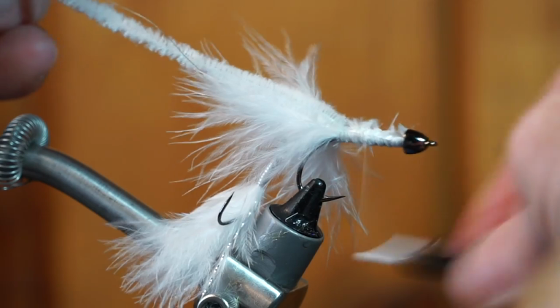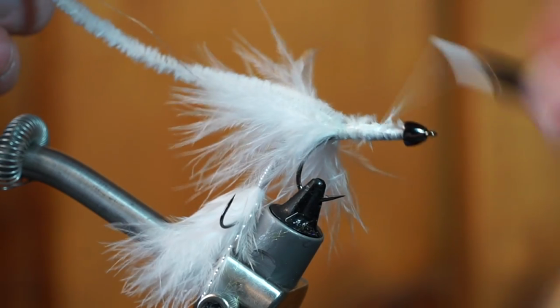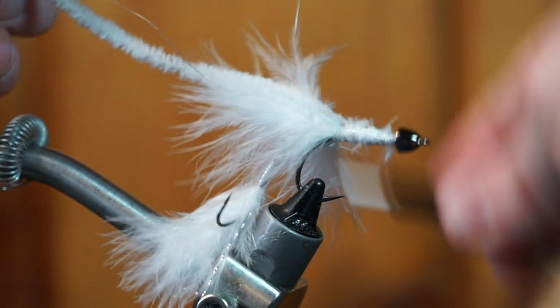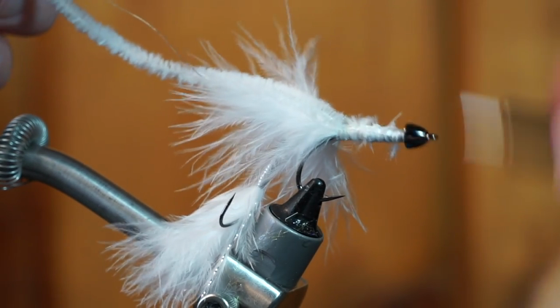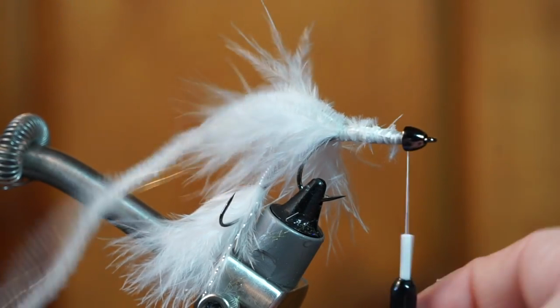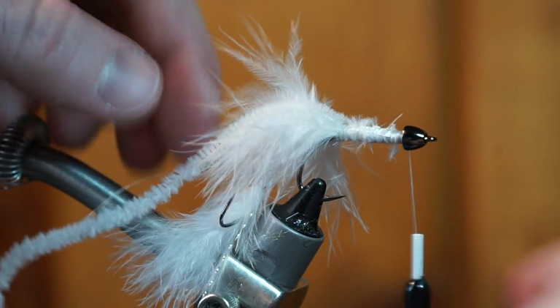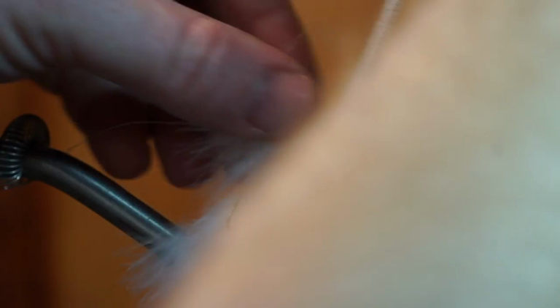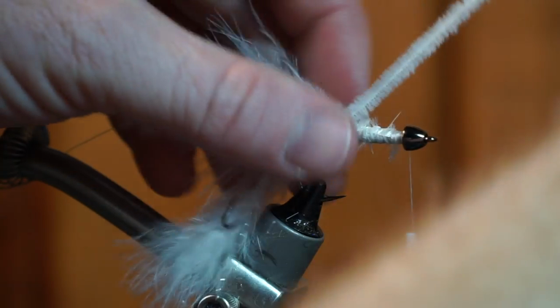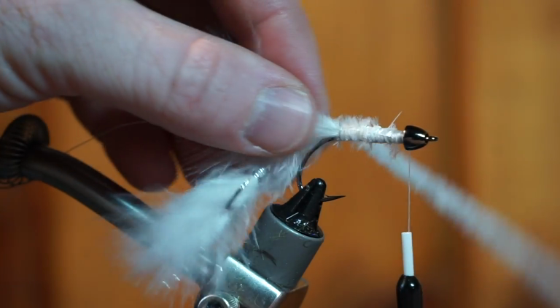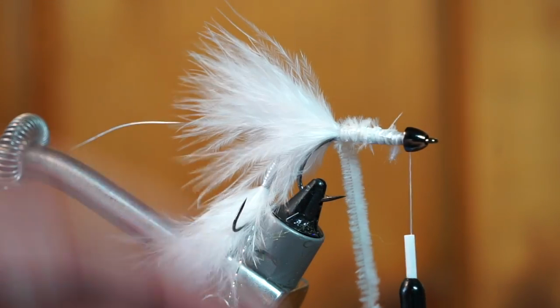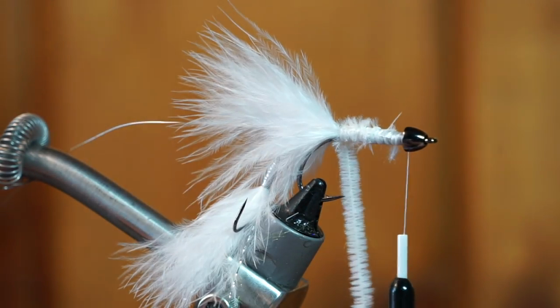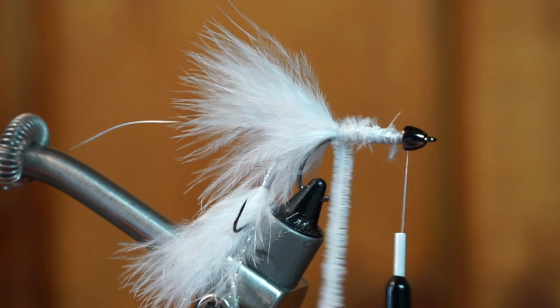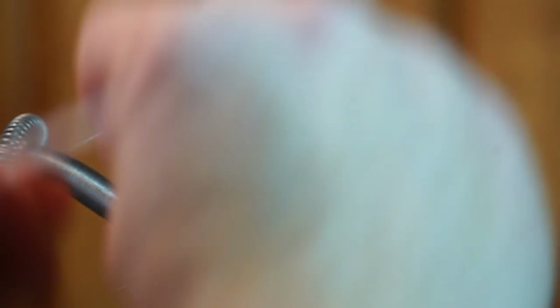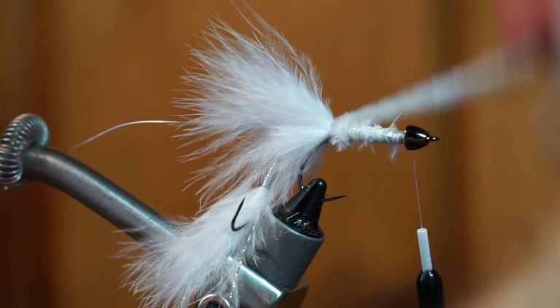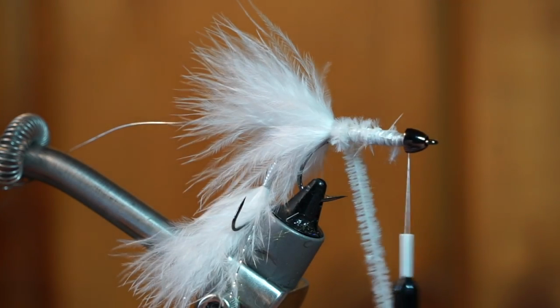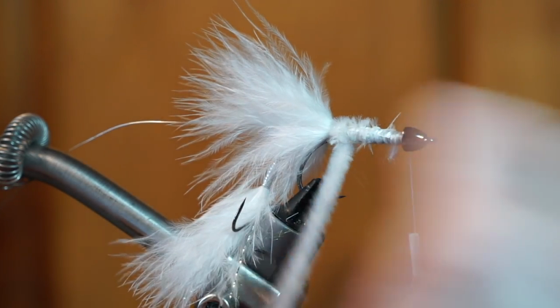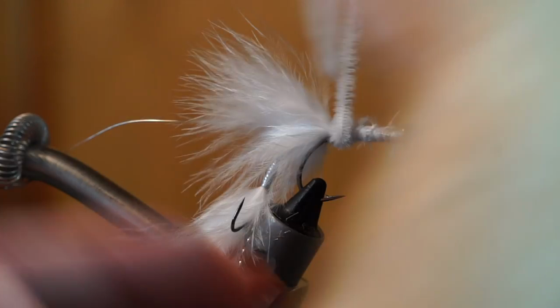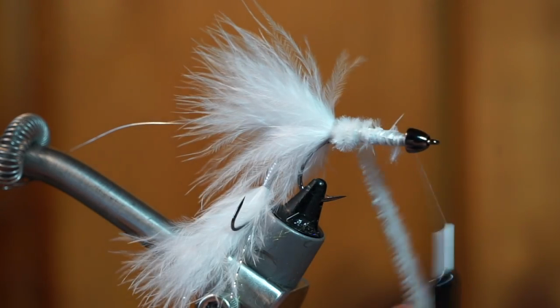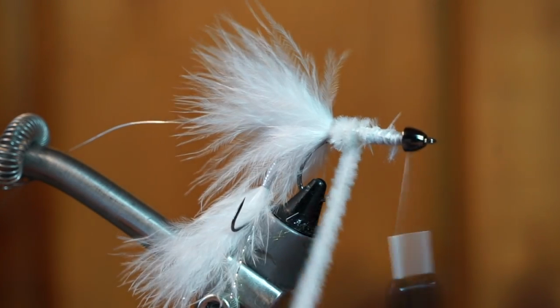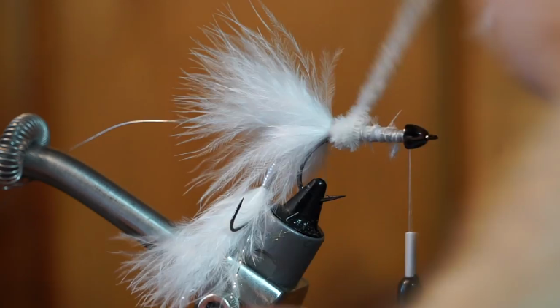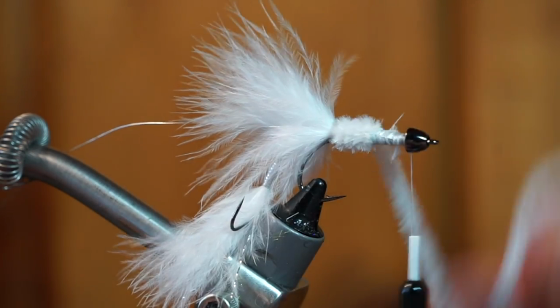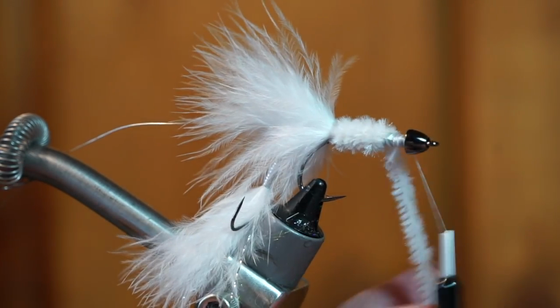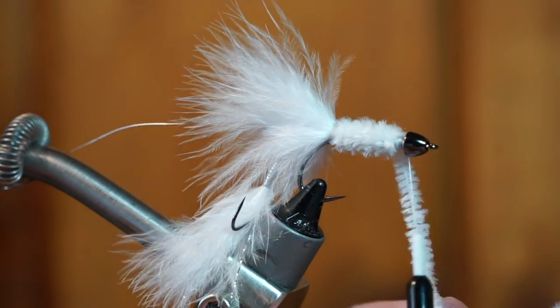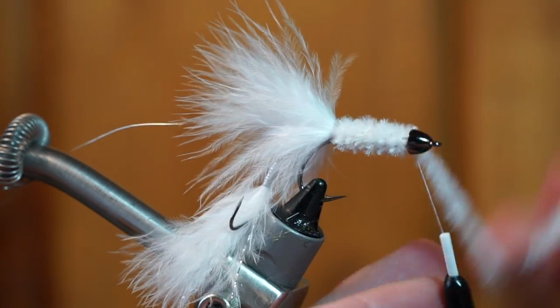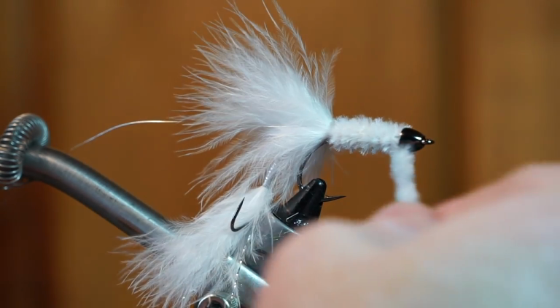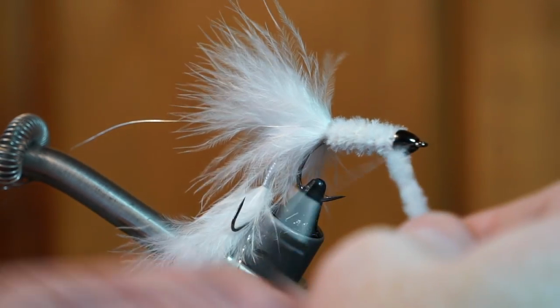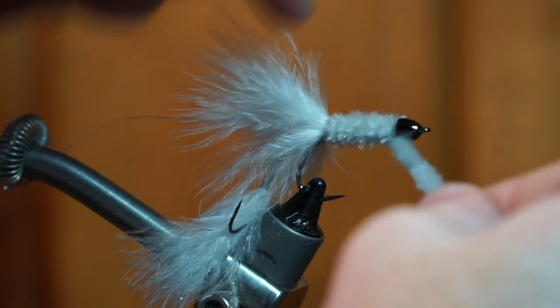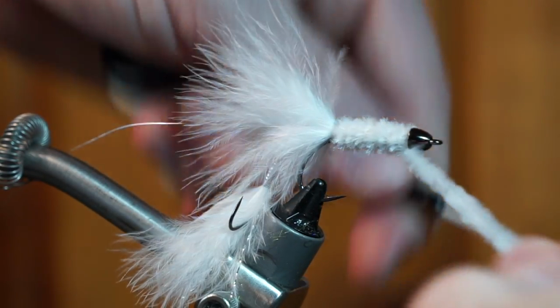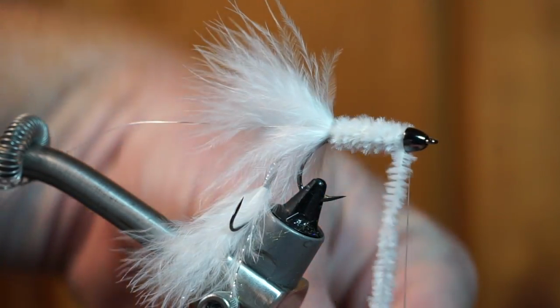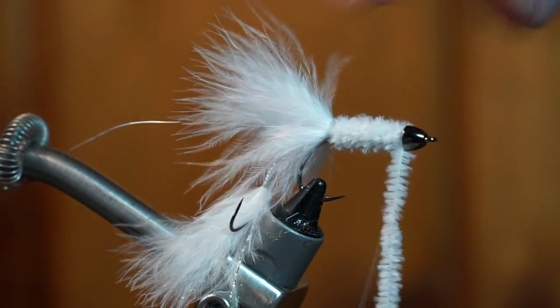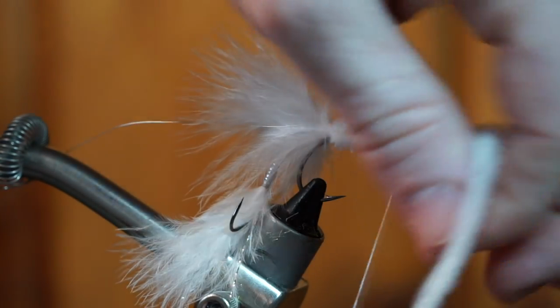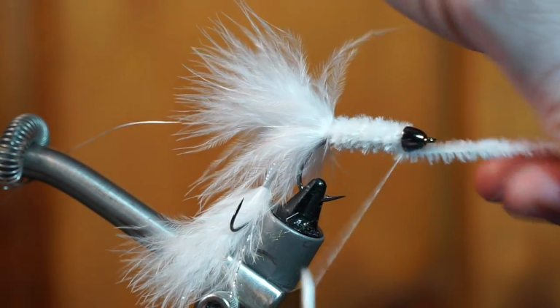Bring your thread all the way up to the cone head. Begin to make touching wraps with the chenille to cover the hook shank all the way up to the cone head. Then capture it with your thread and trim off the waste.